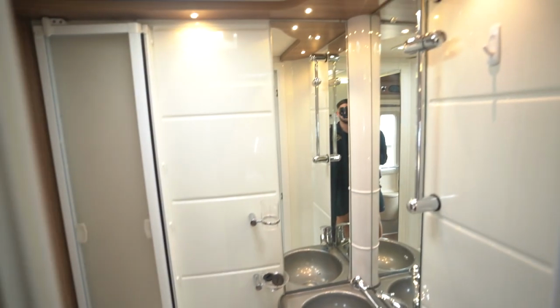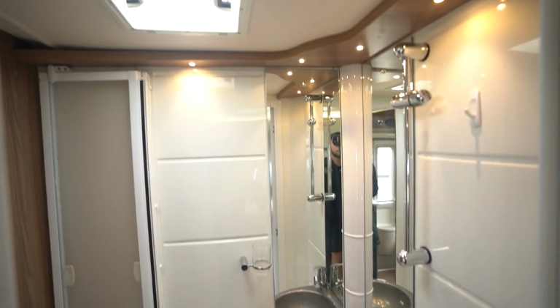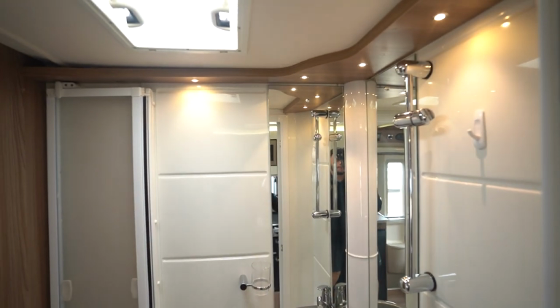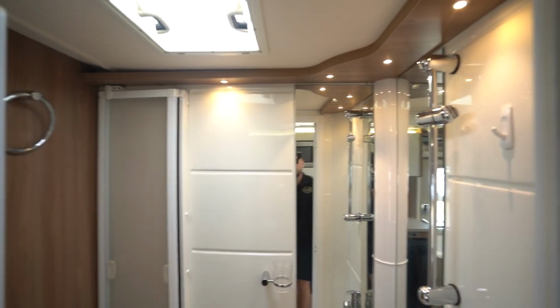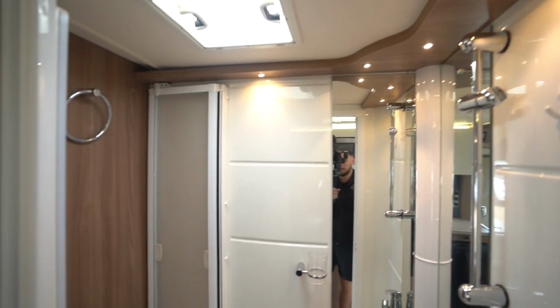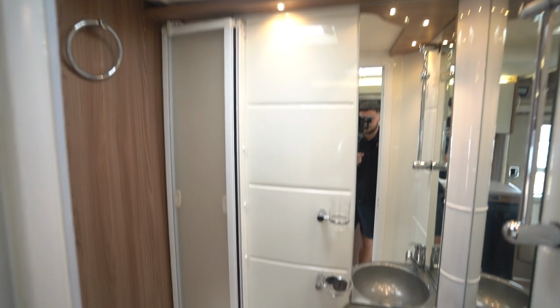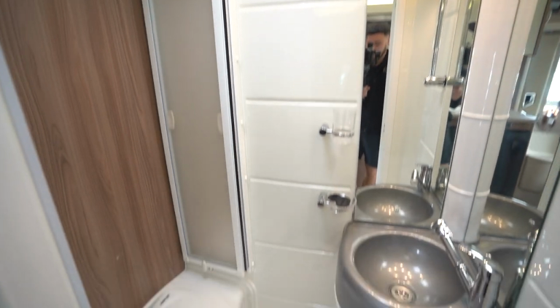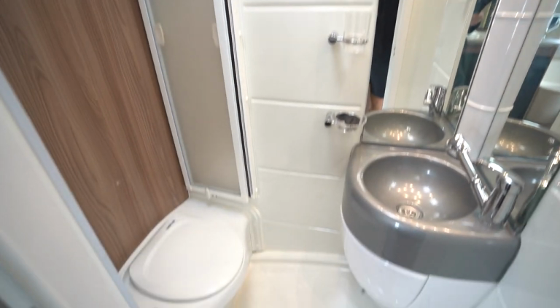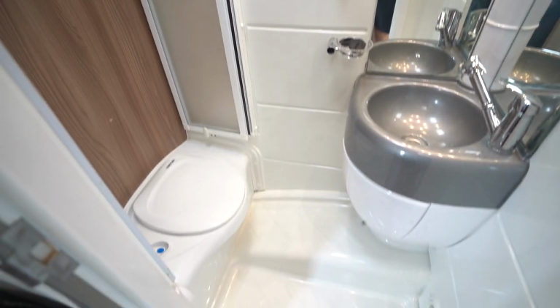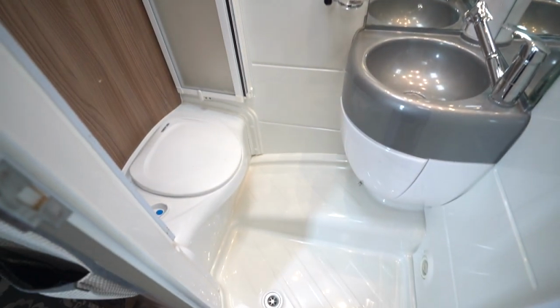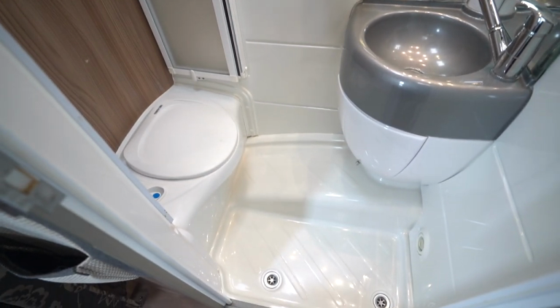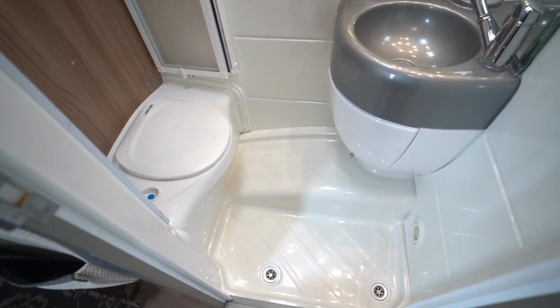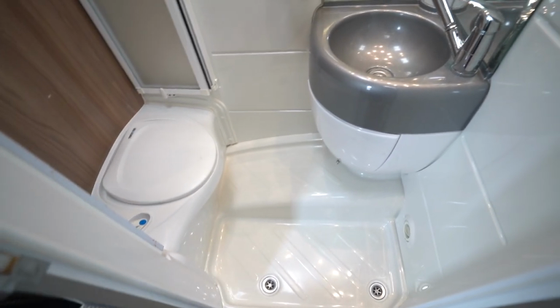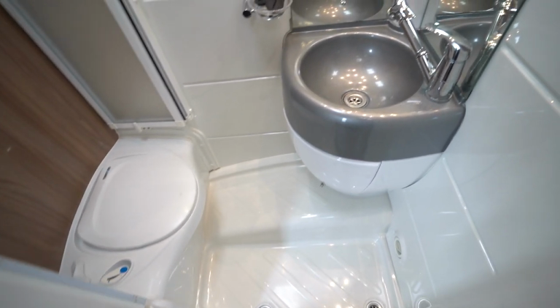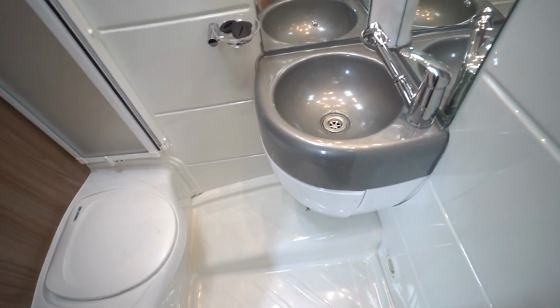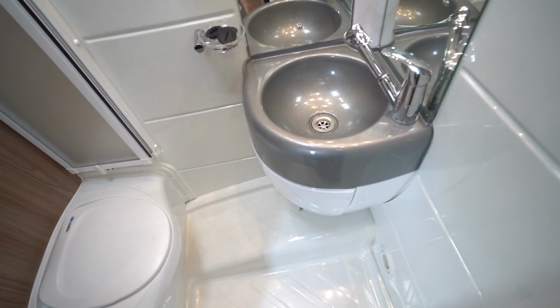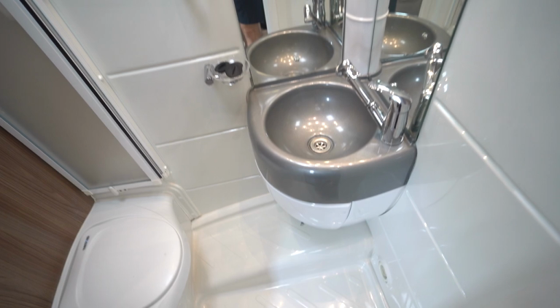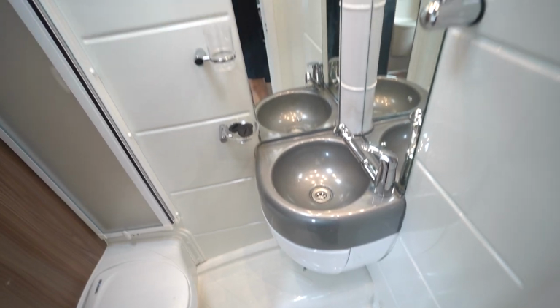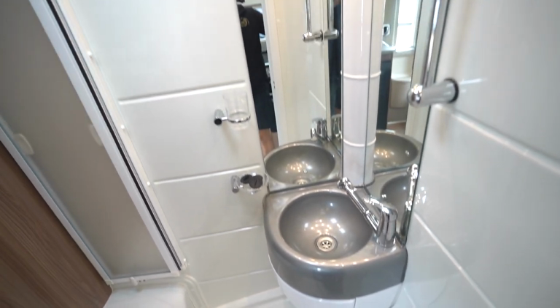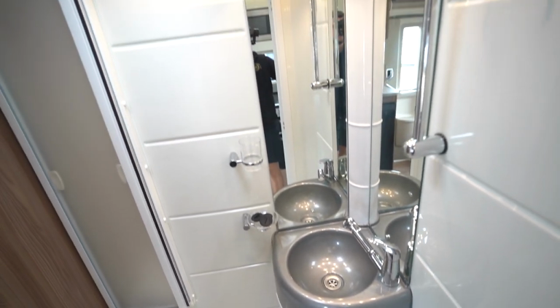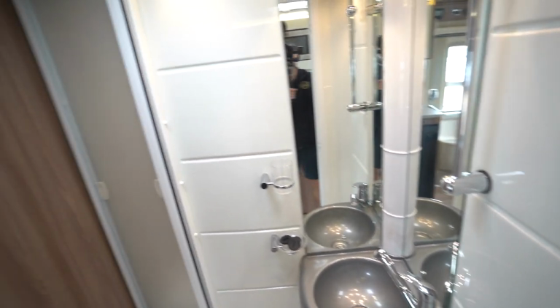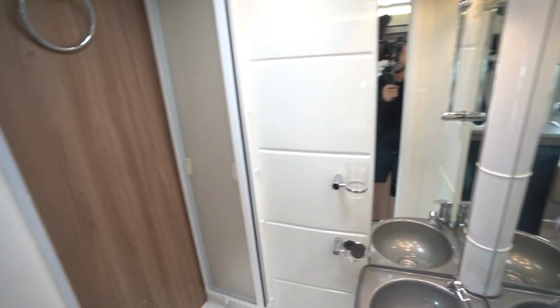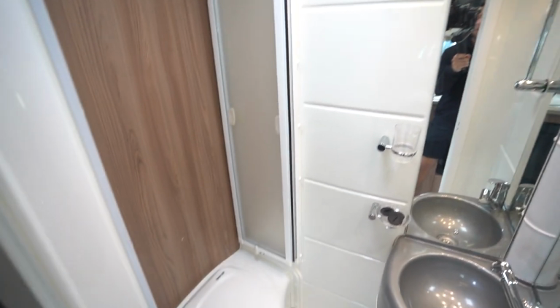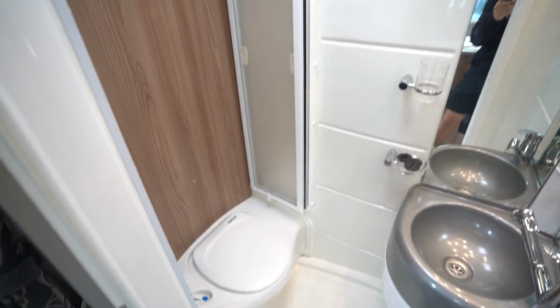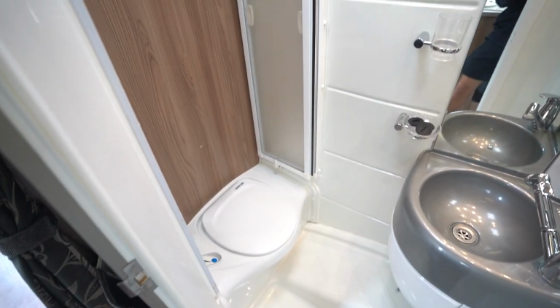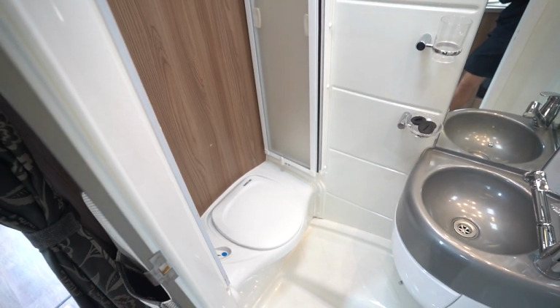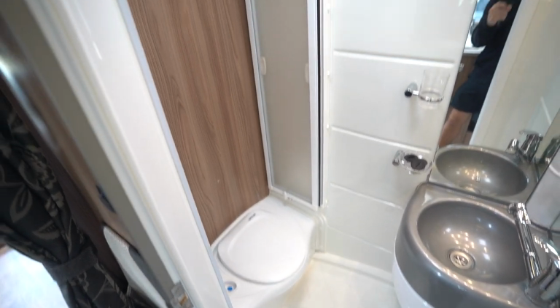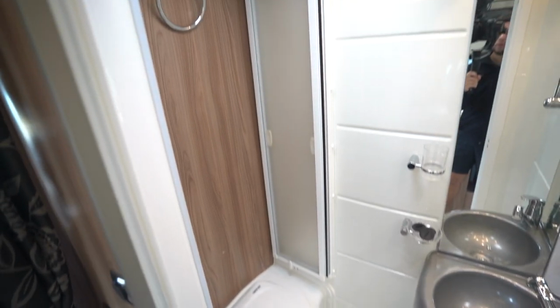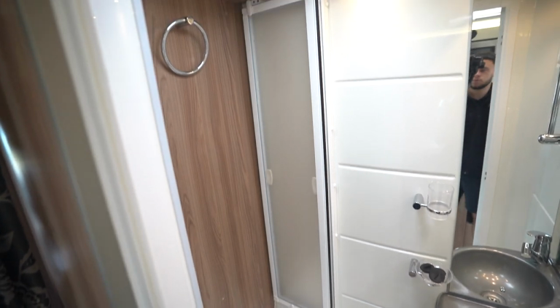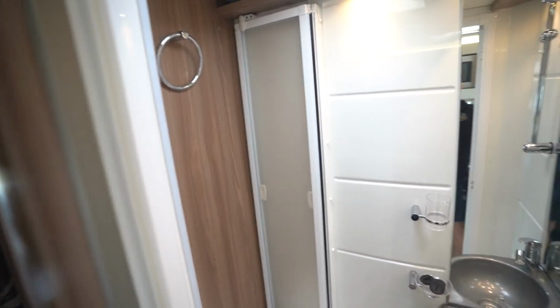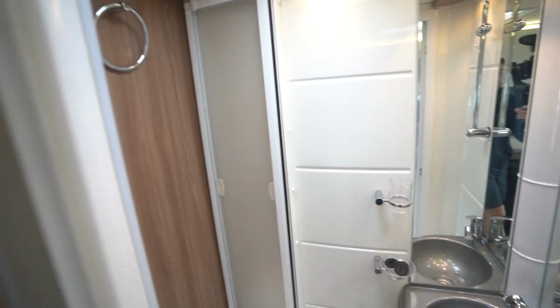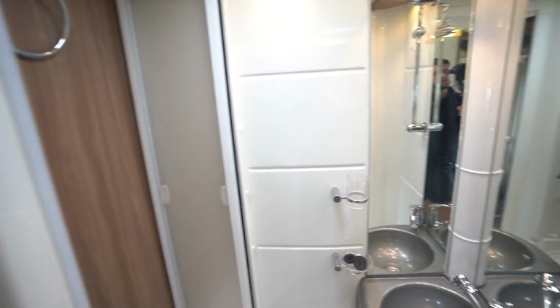Going into your washroom — it's lit up really nicely — you've got an integrated shower, wash basin, mirrors, and your electric flush cassette toilet. You do have the shower doors as well, which come across and separate it off.